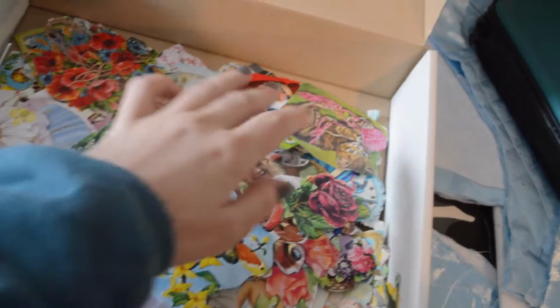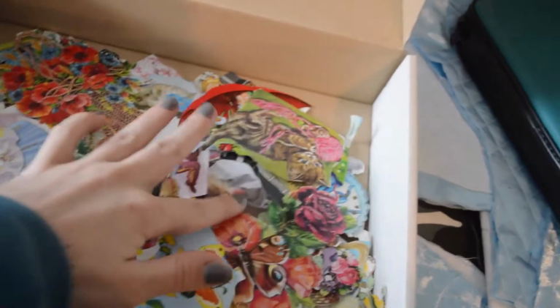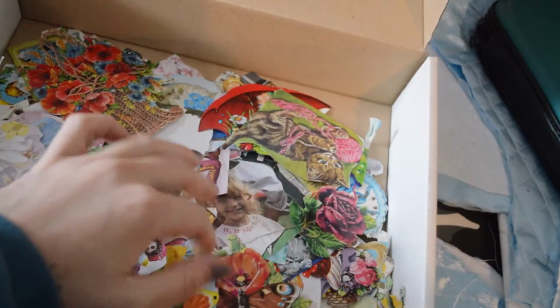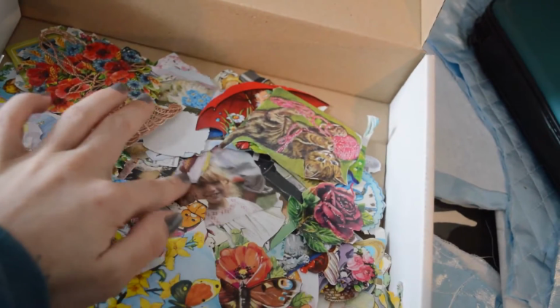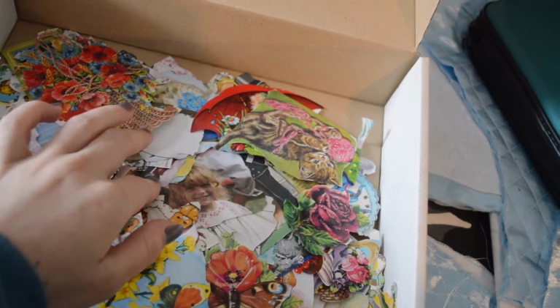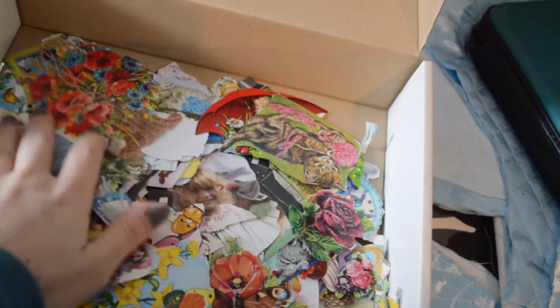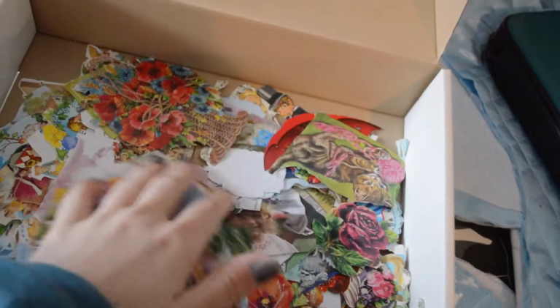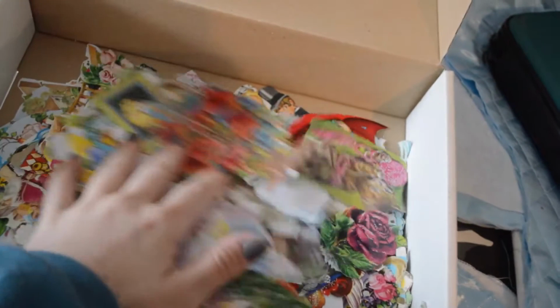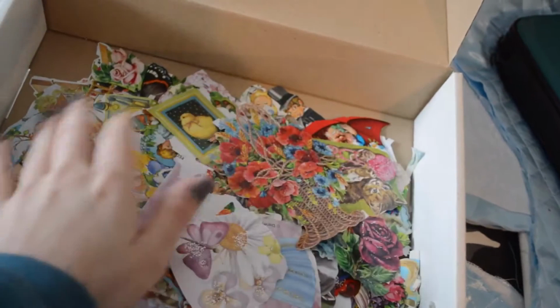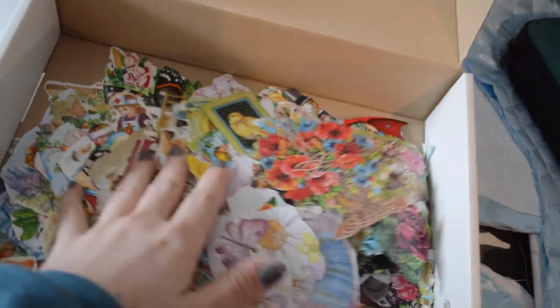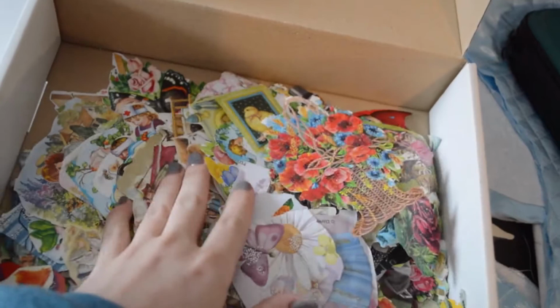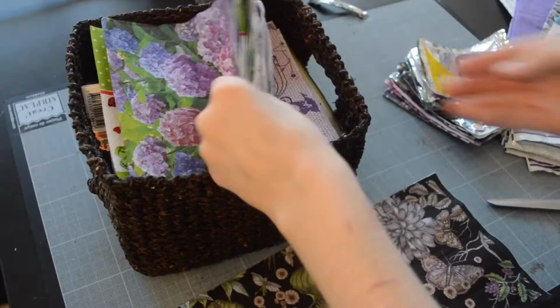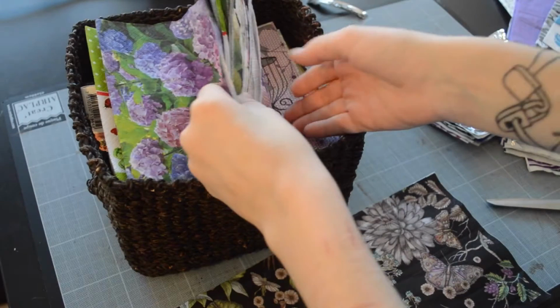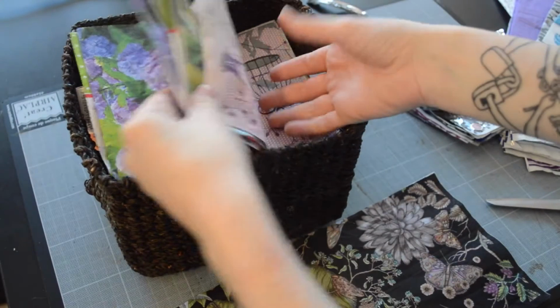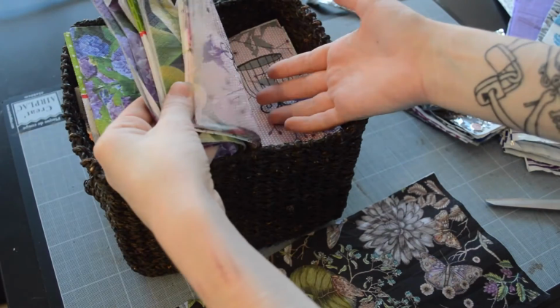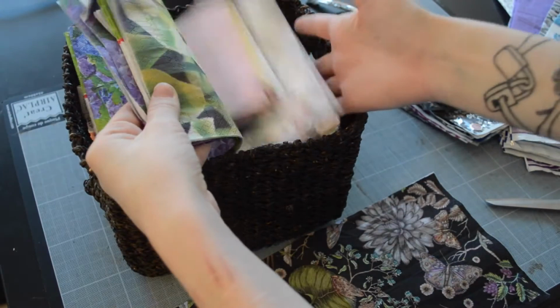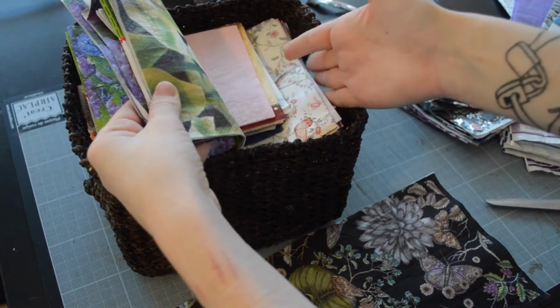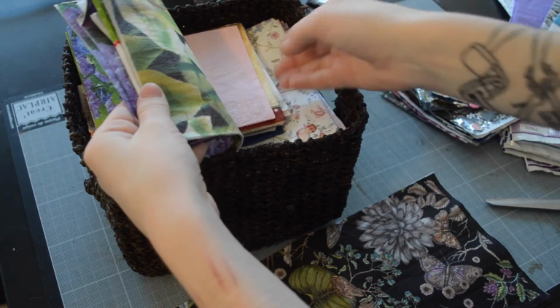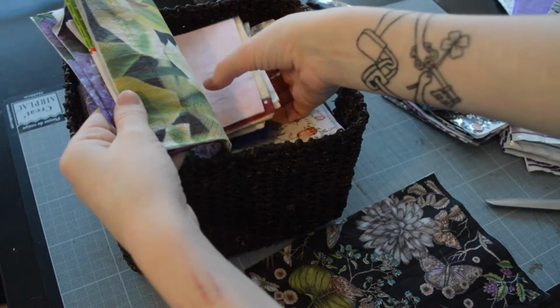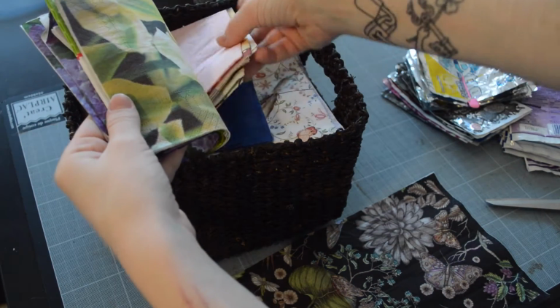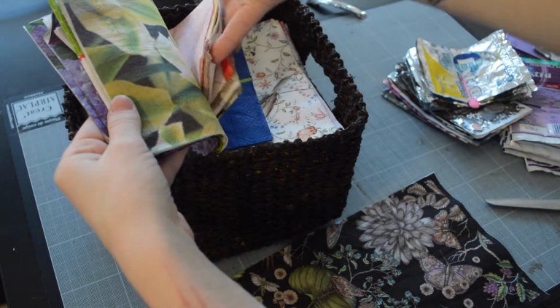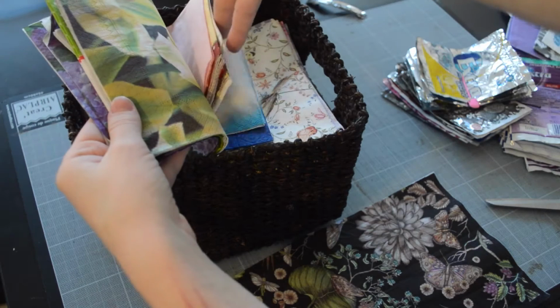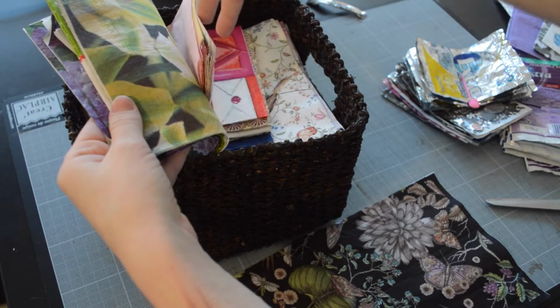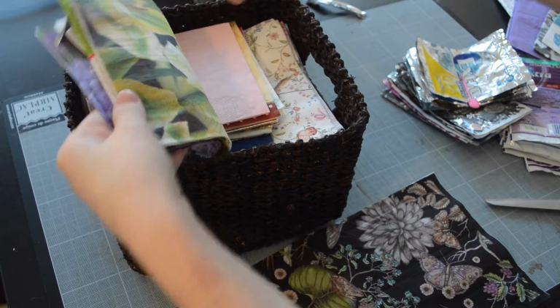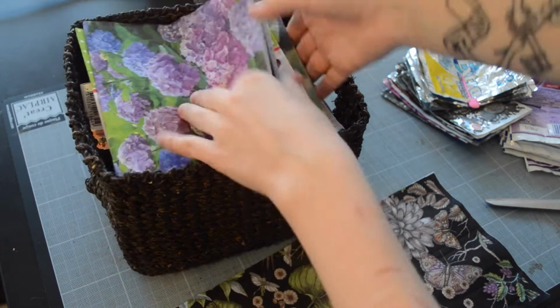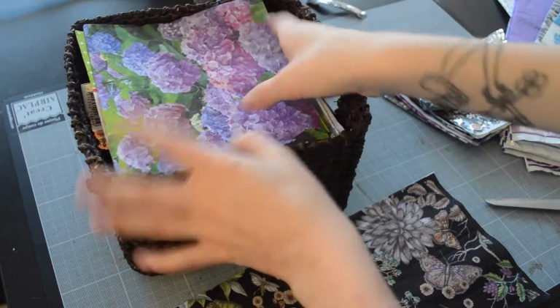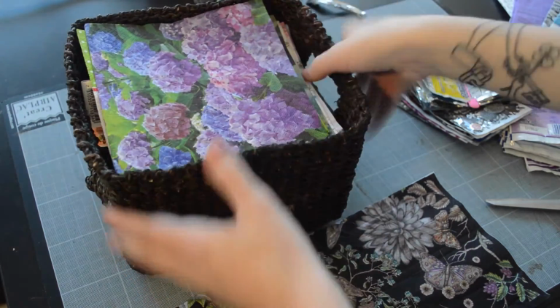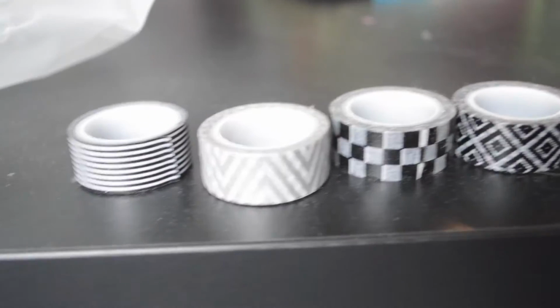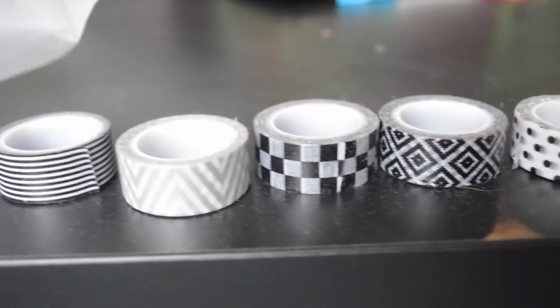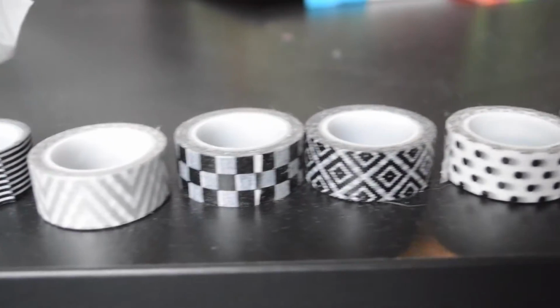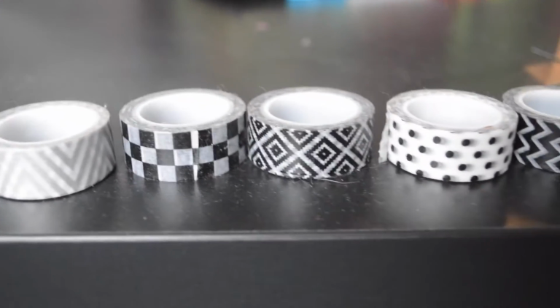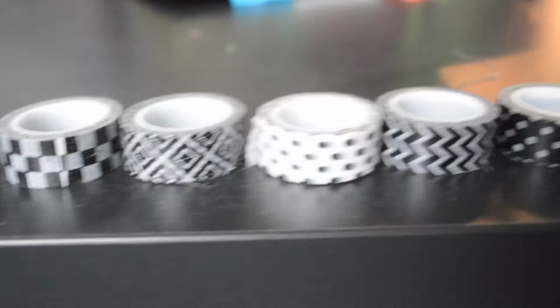I used to collect these bookmarks — I'm not sure what they're called in English — as well as these napkins, so I have so many of them and I'd love to put them to use. I'll also be using some washi tape and other materials, but these are just the basics I'm going to try and incorporate.